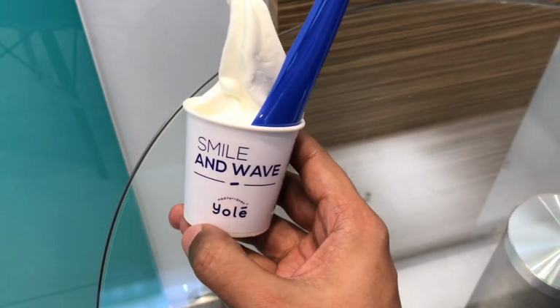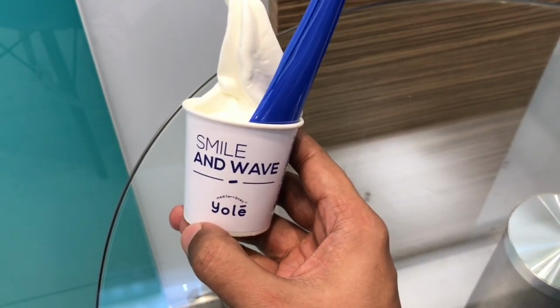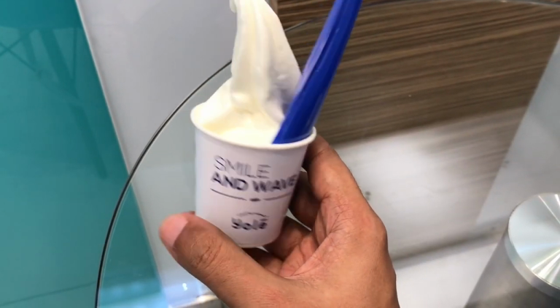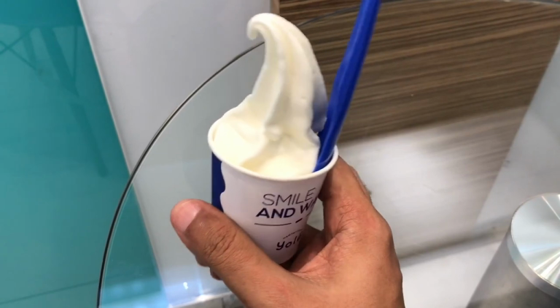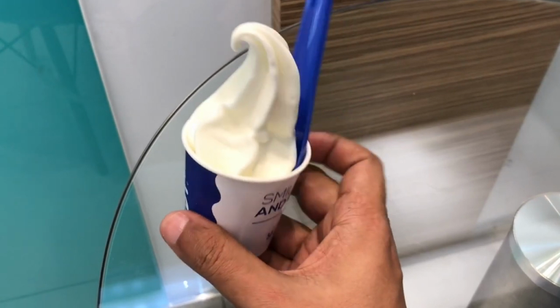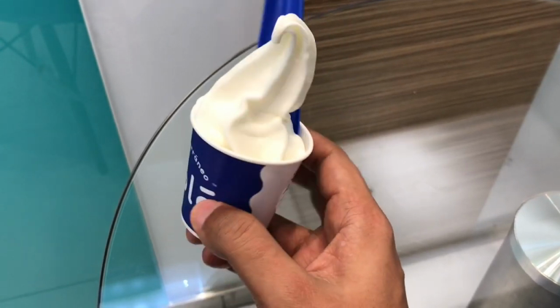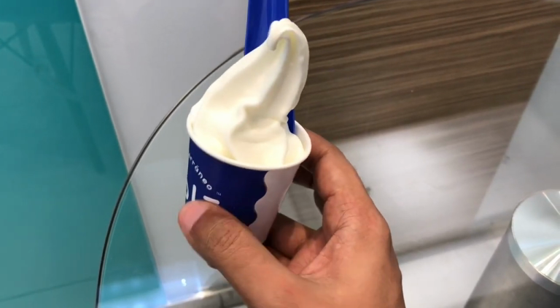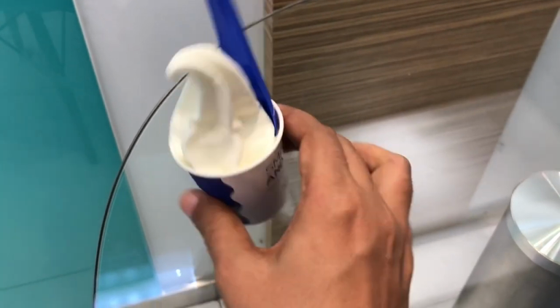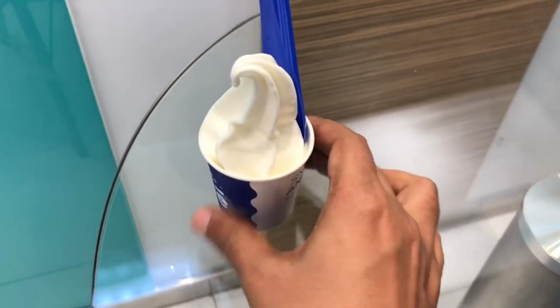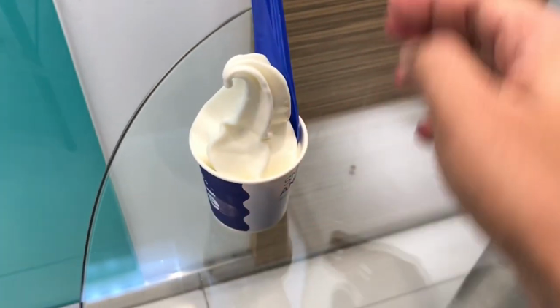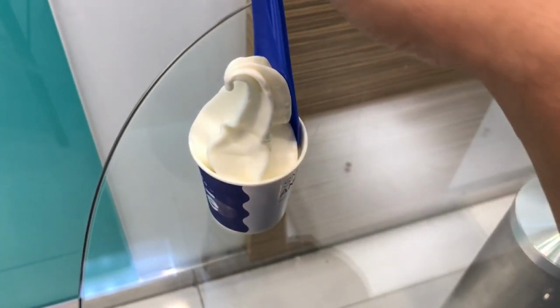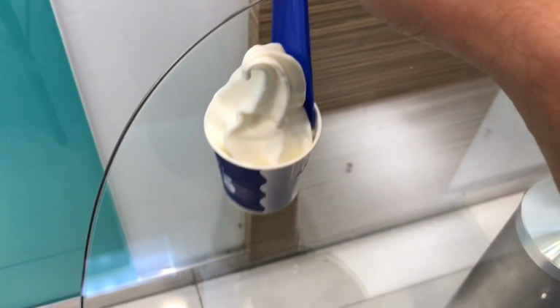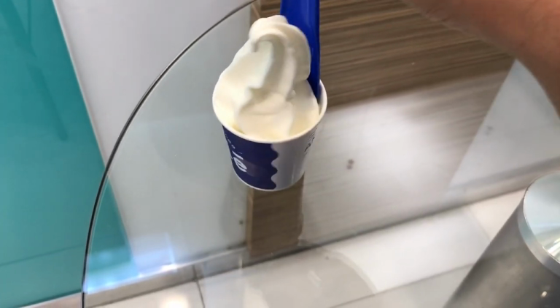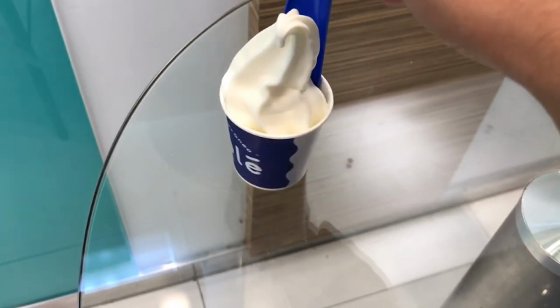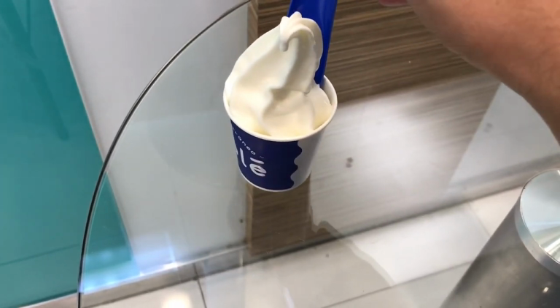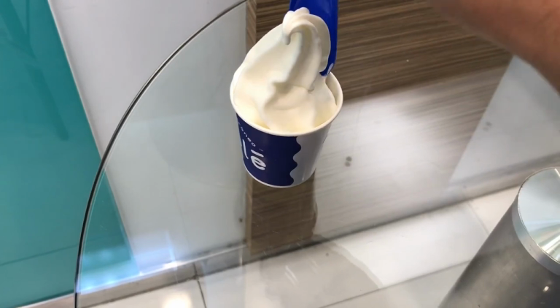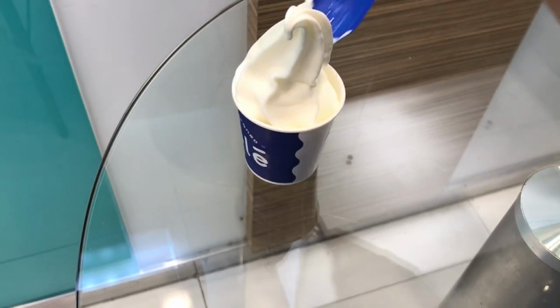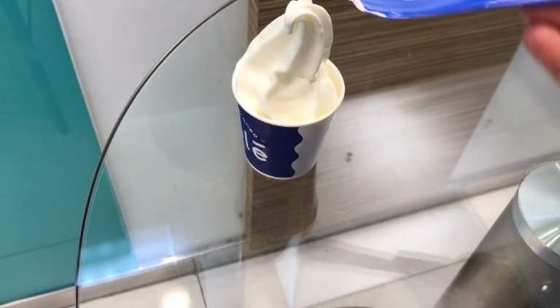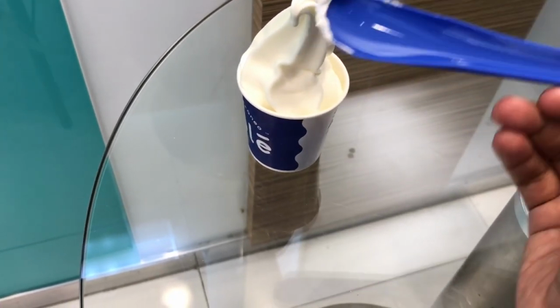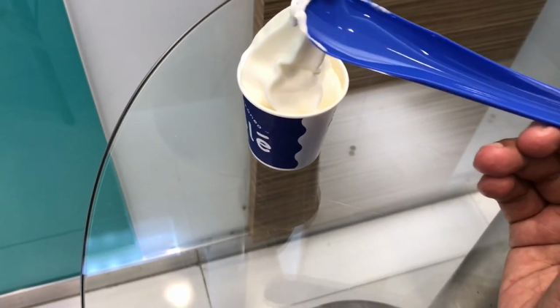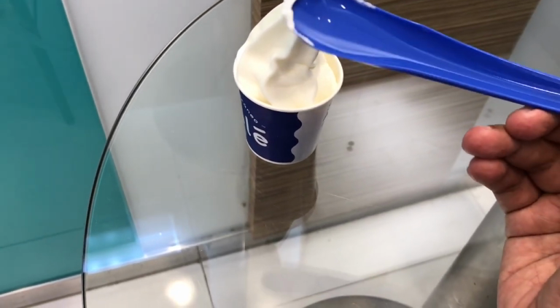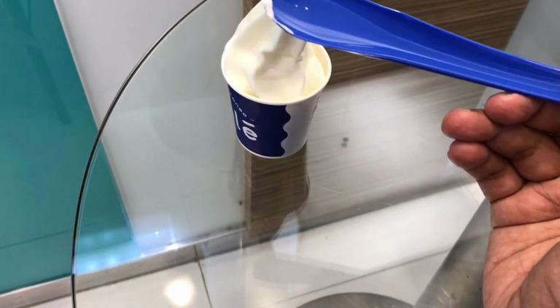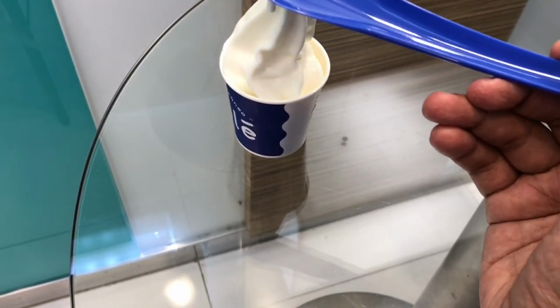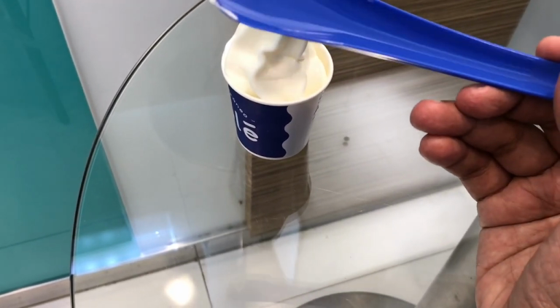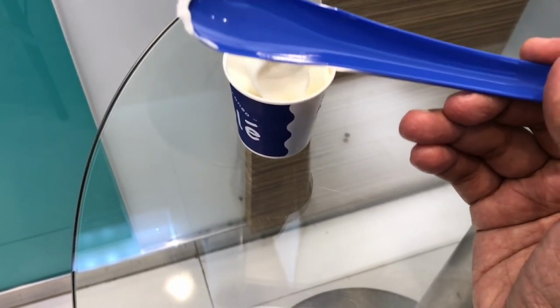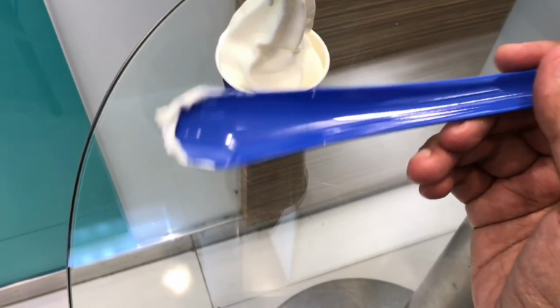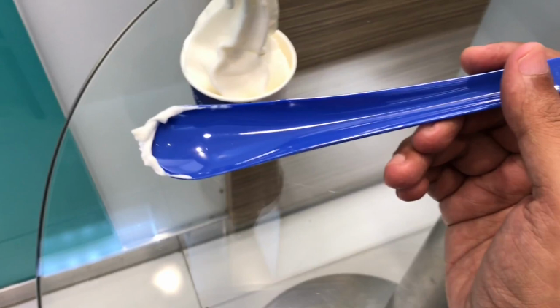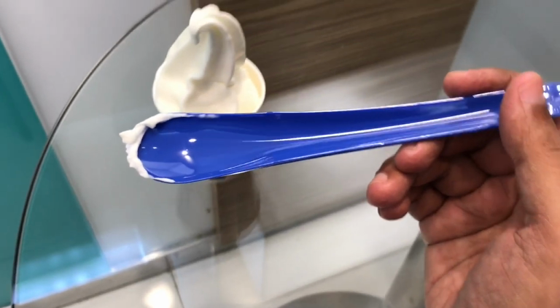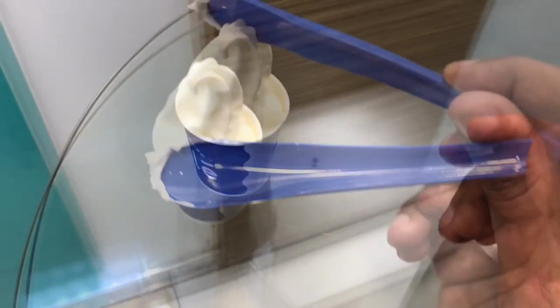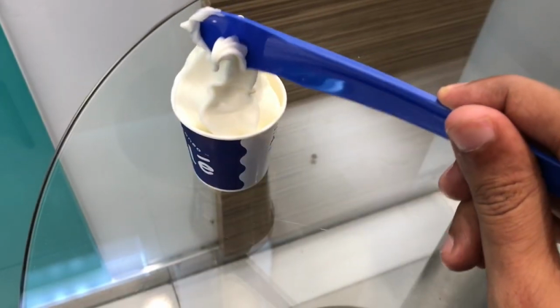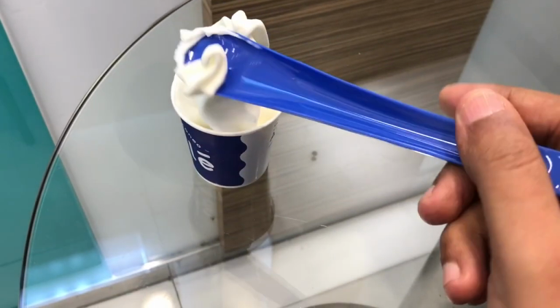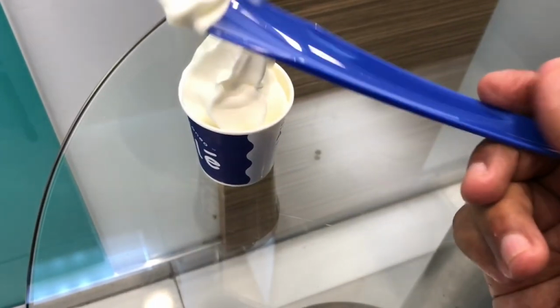This is the plain version — you're going to get a coat of your toppings on it. It comes with a really big spoon. Really soft.